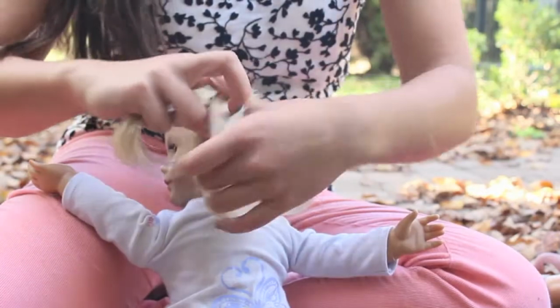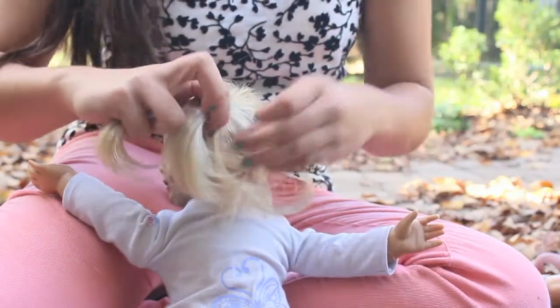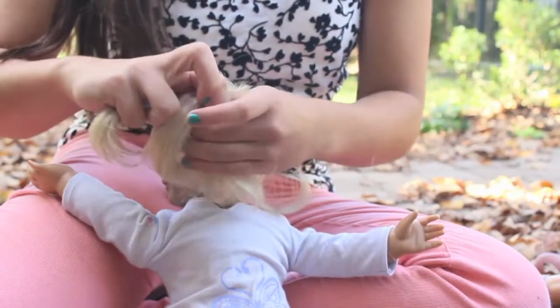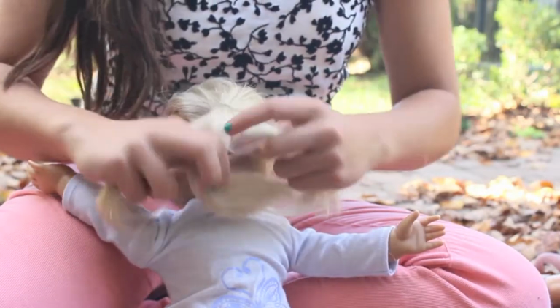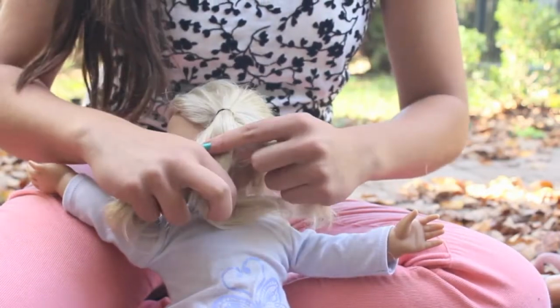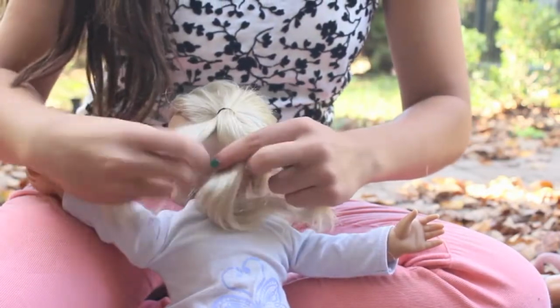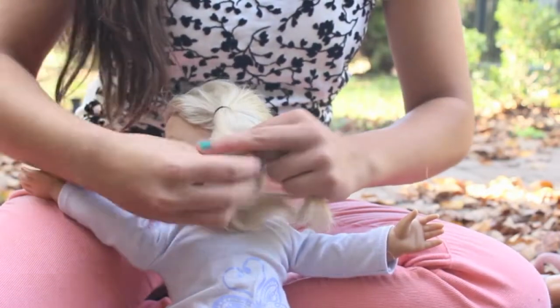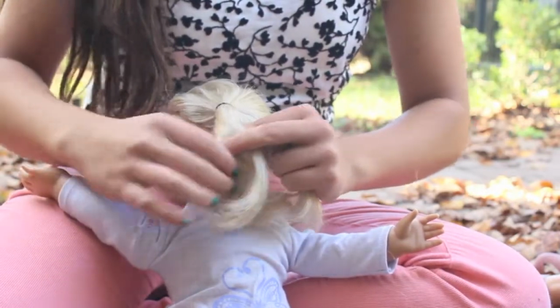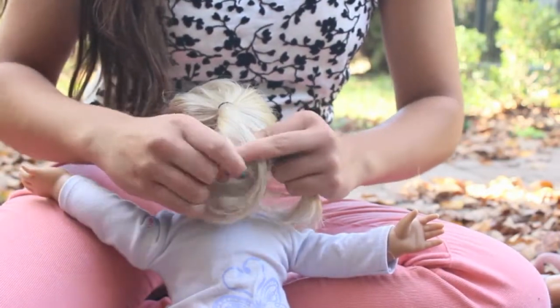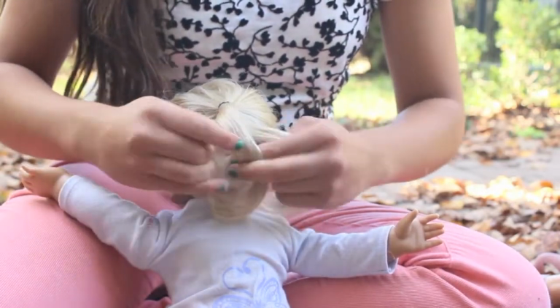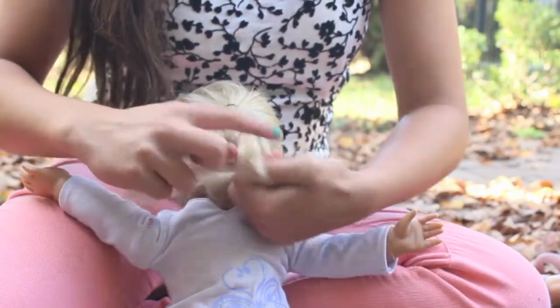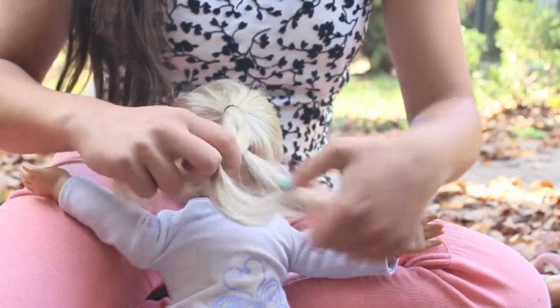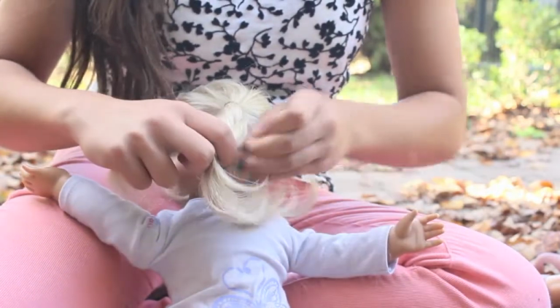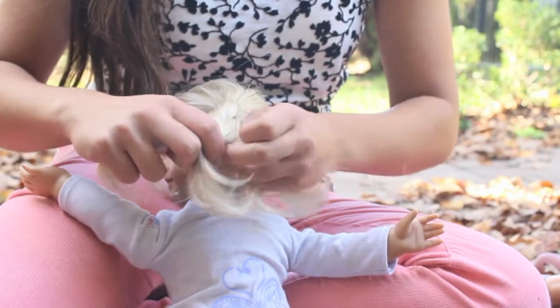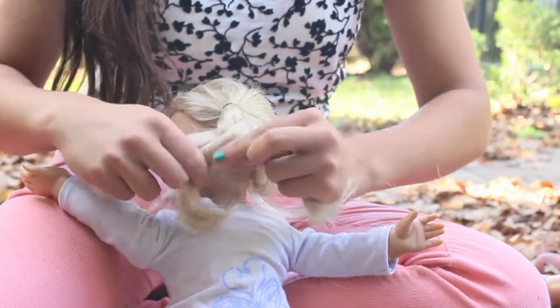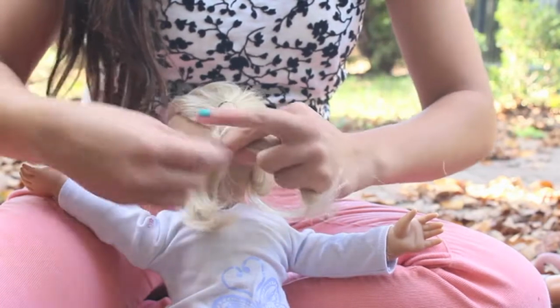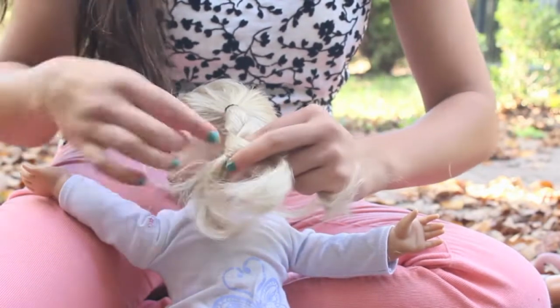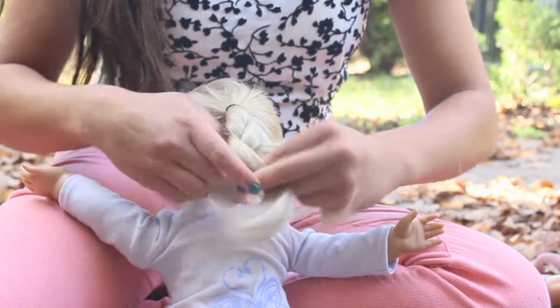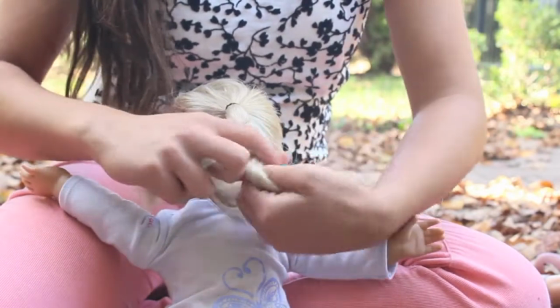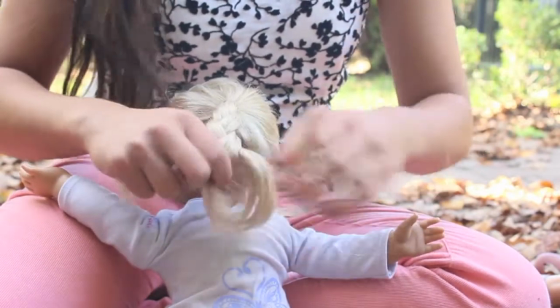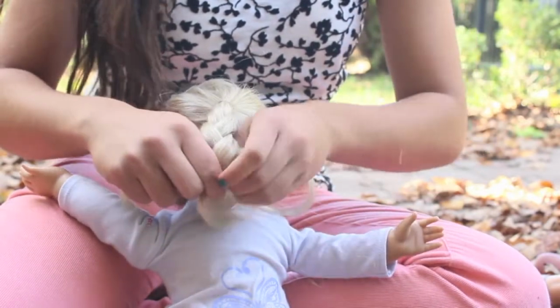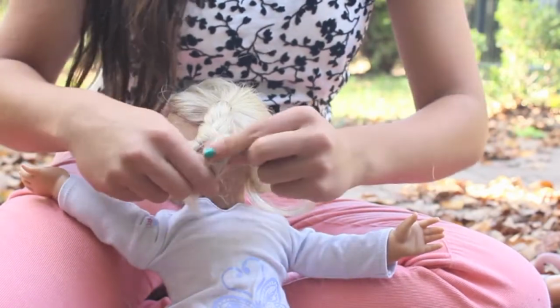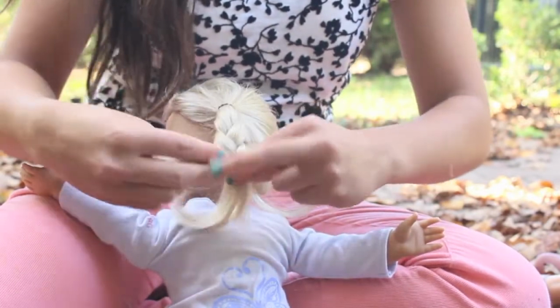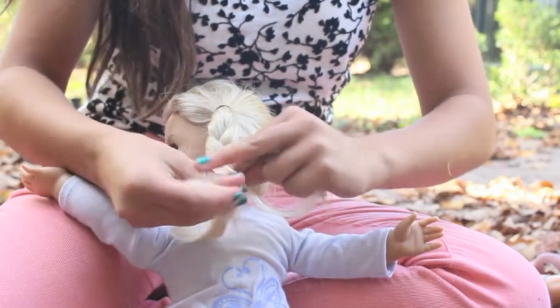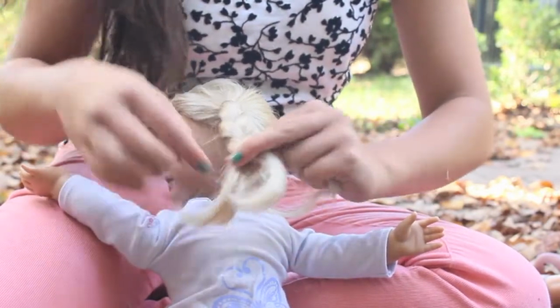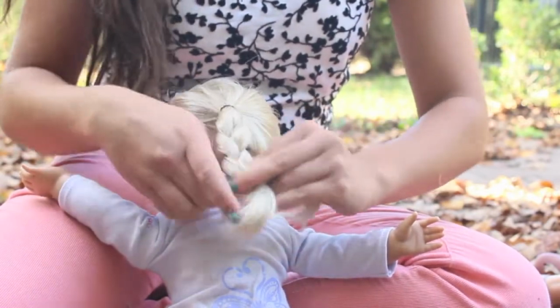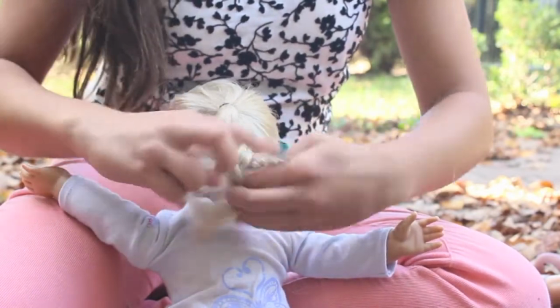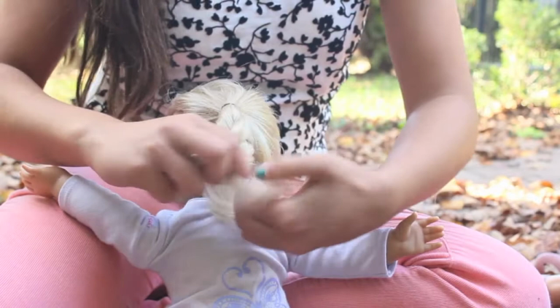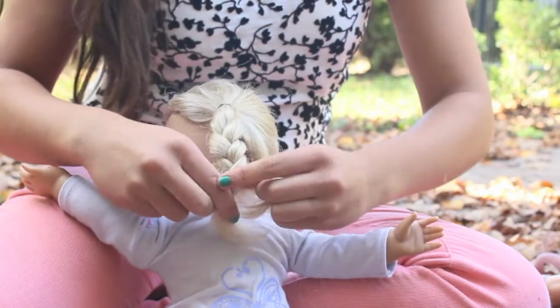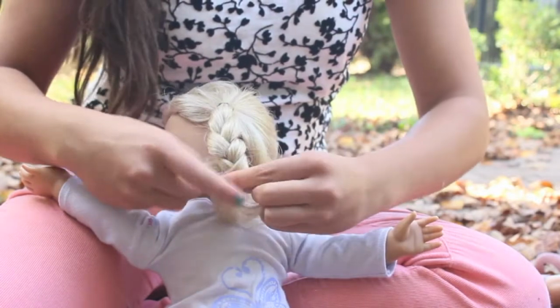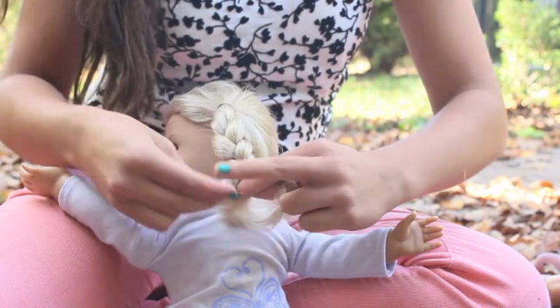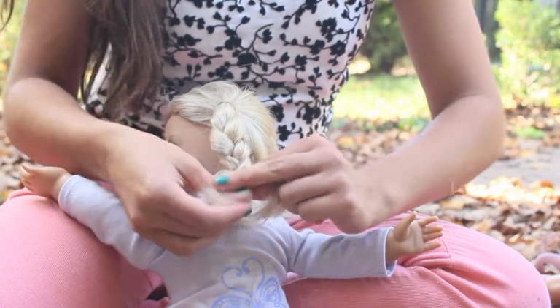Then you're going to take one of those pigtails and divide it into three sections and just do a regular braid going down — crossing over, crossing over, just like how you do a regular braid. Then secure it at the end. Do the same for the other pigtail.